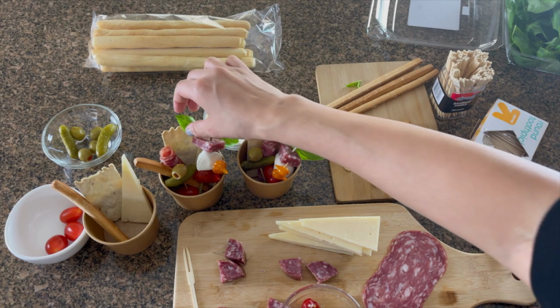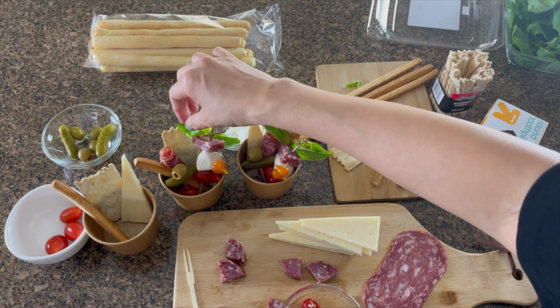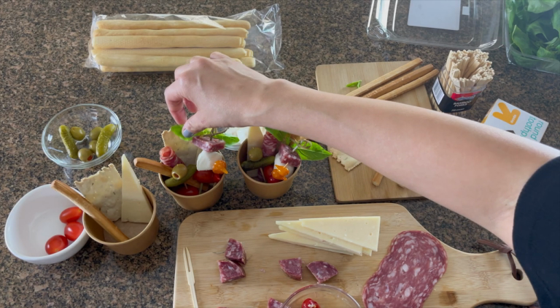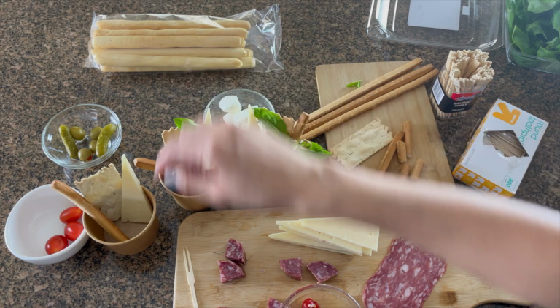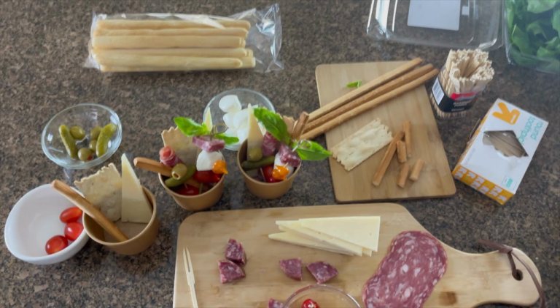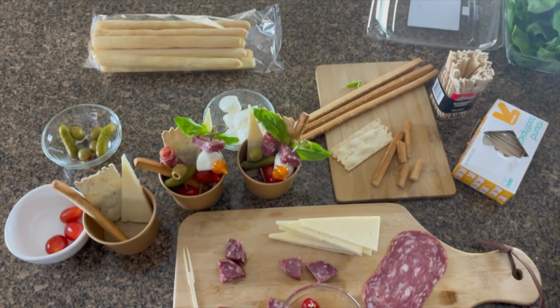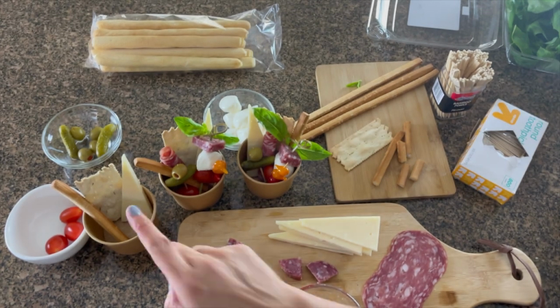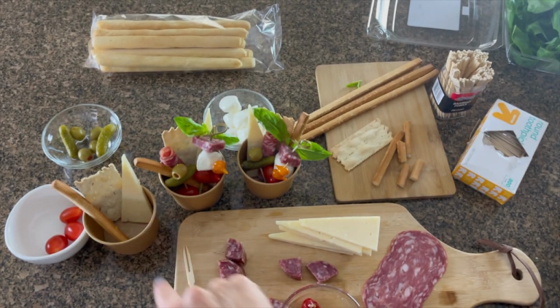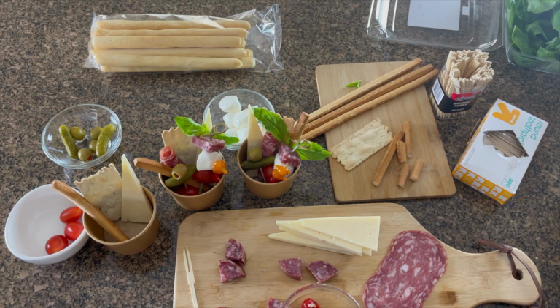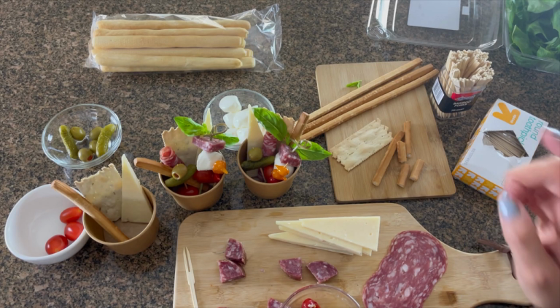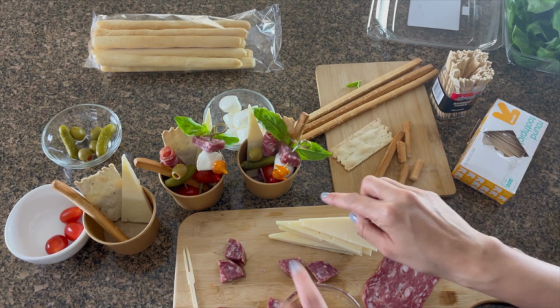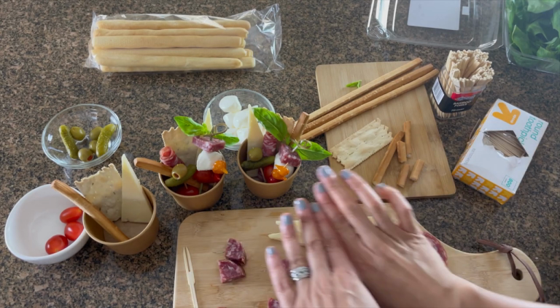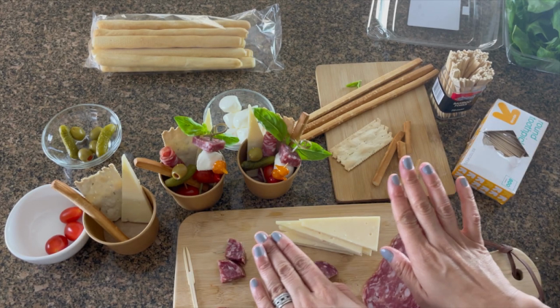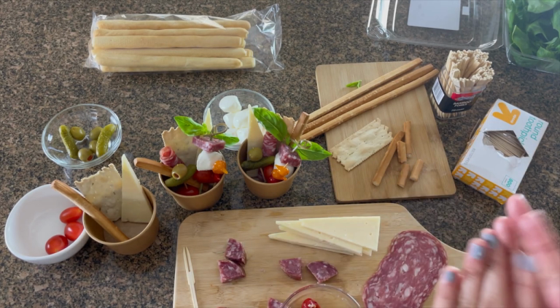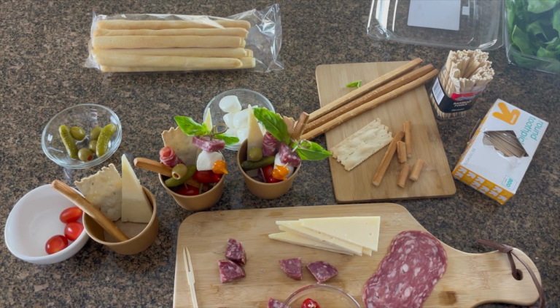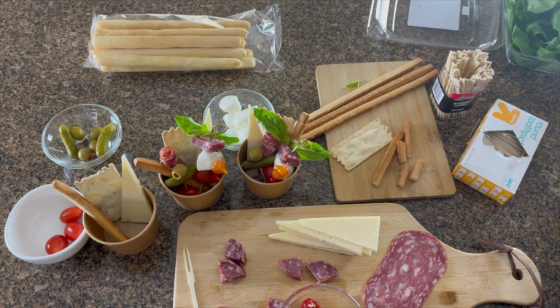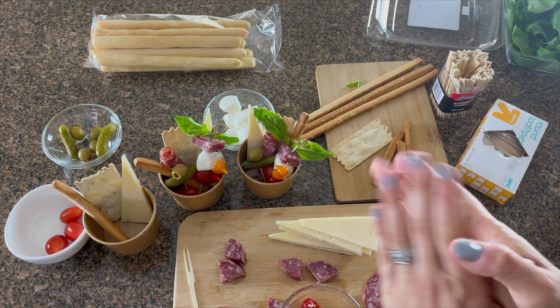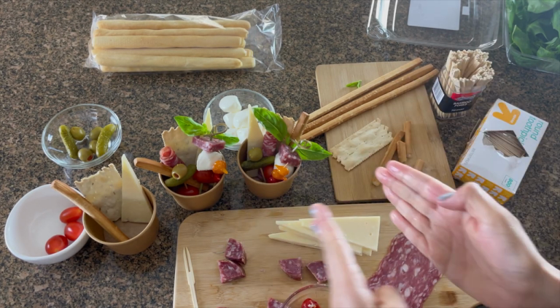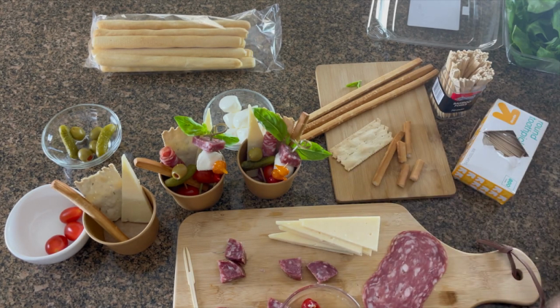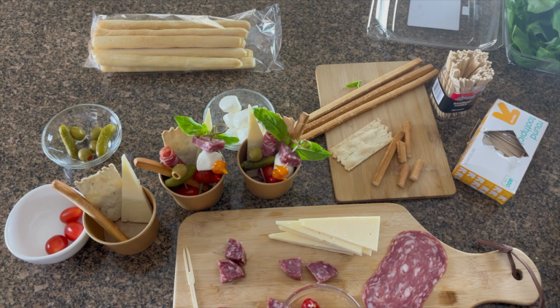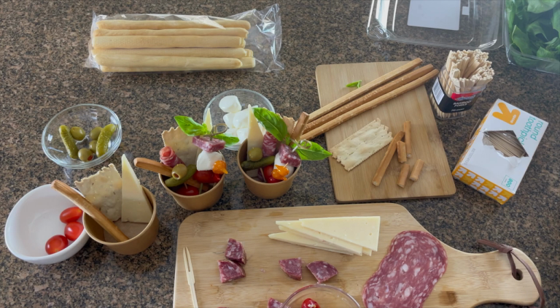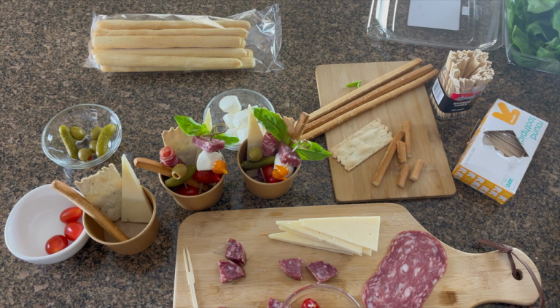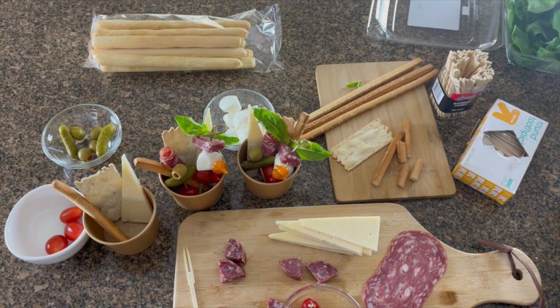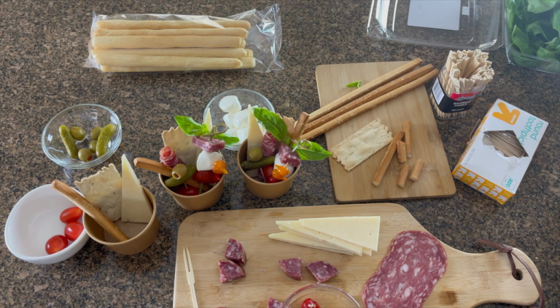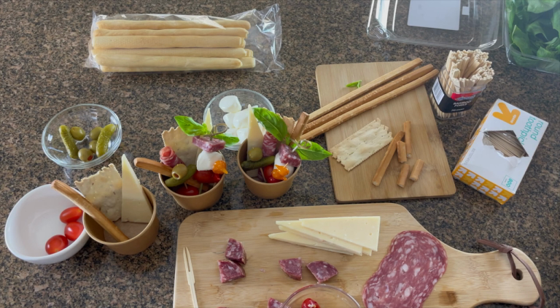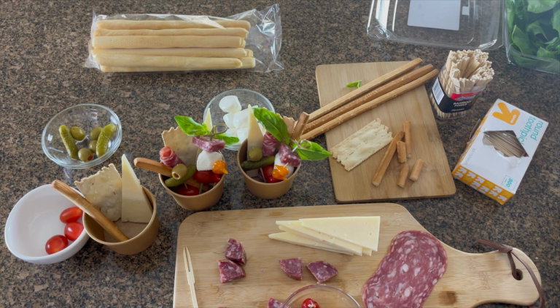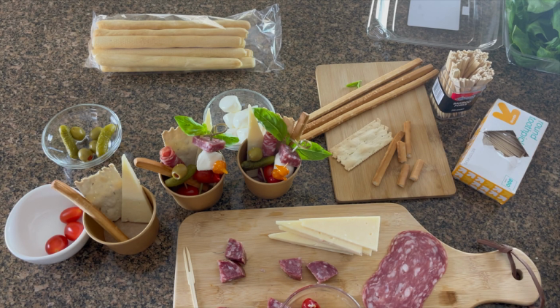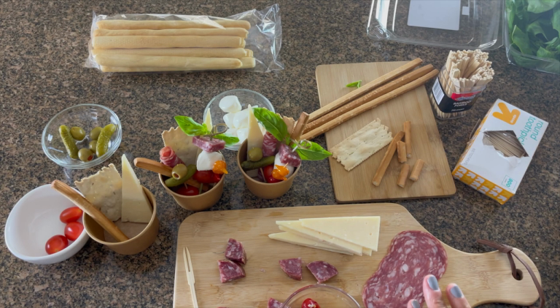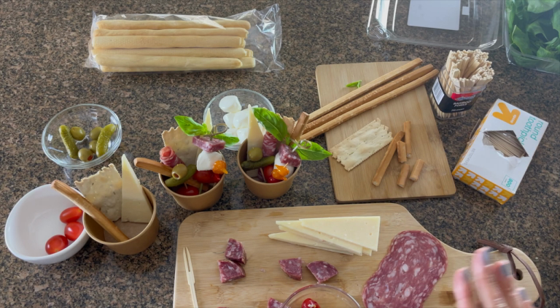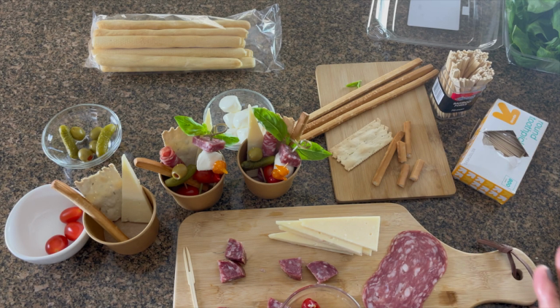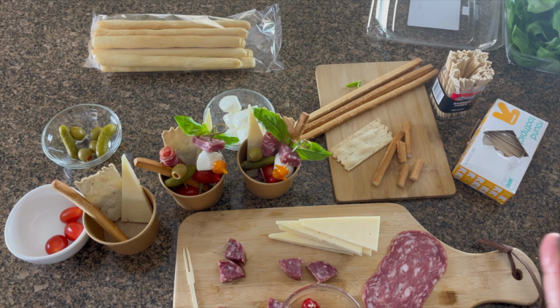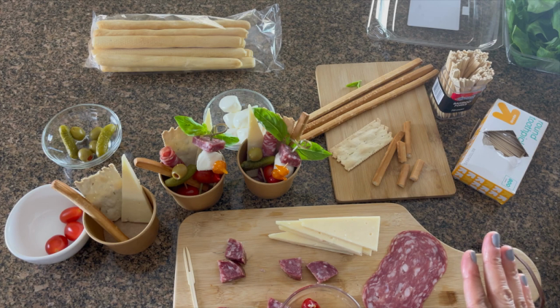So that is a charcuterie cup. I'm not going to build a third one because I think these two came out beautiful, so I'm going to stick with these. Since I'm not going to be serving these today, I figured this is what we'll be left with.